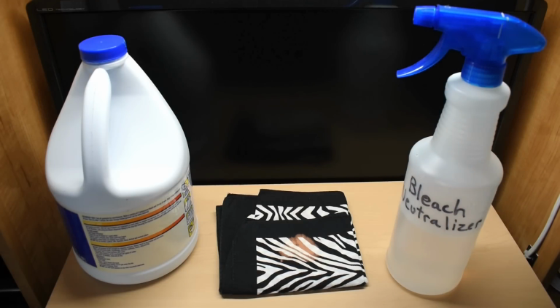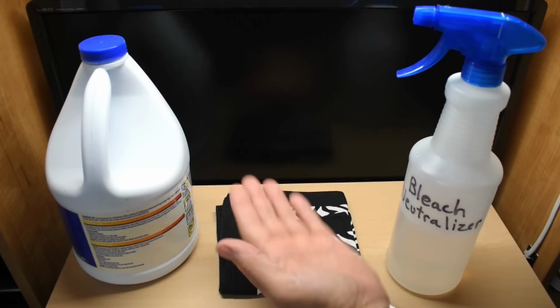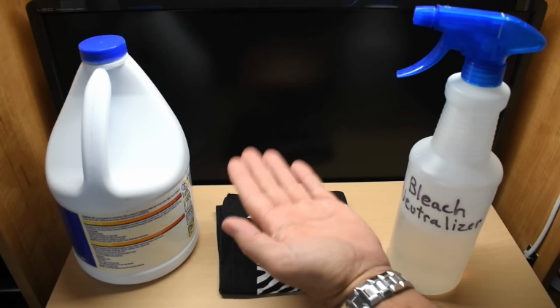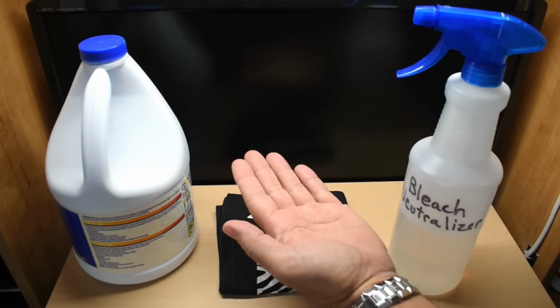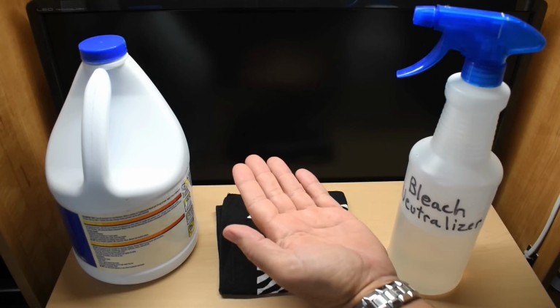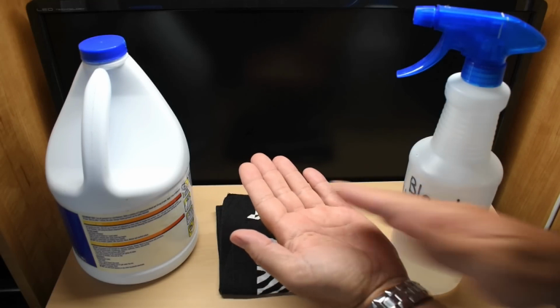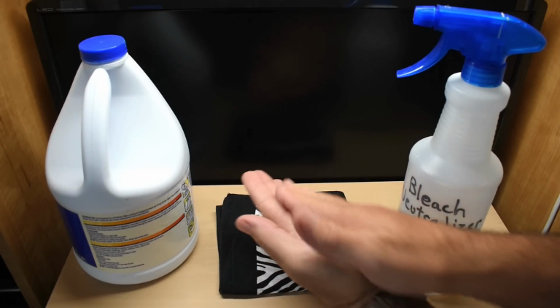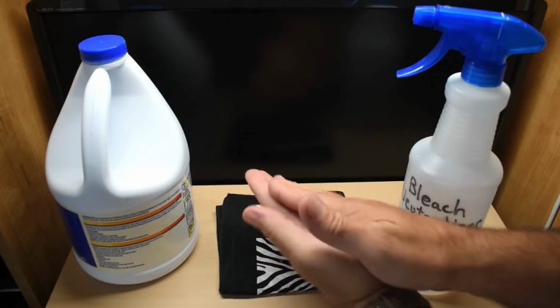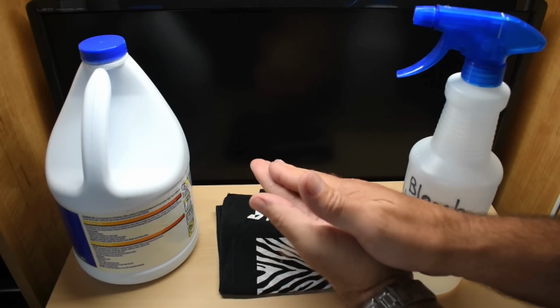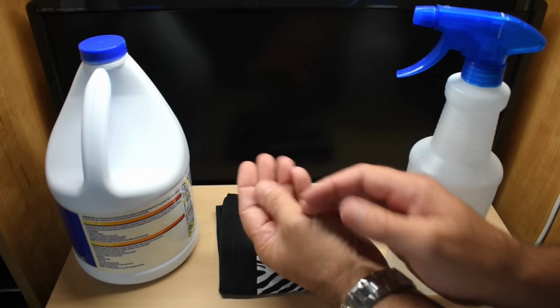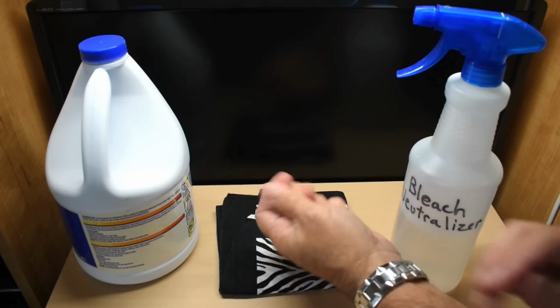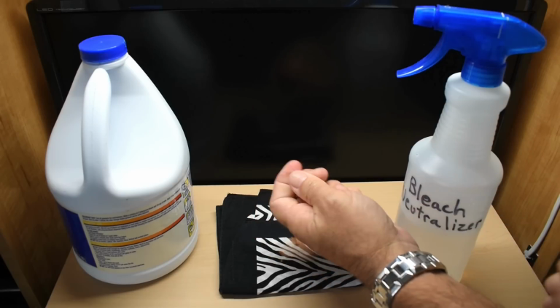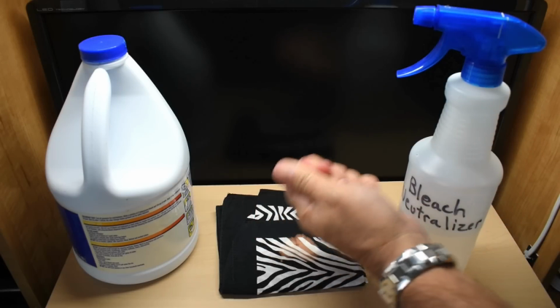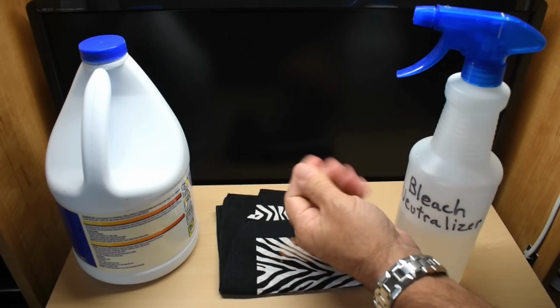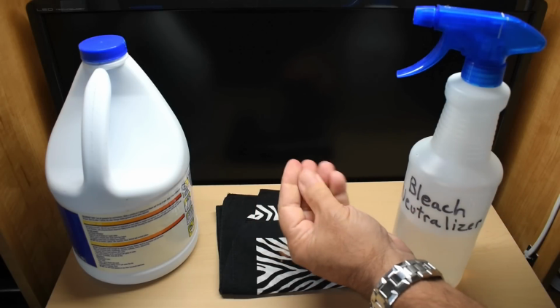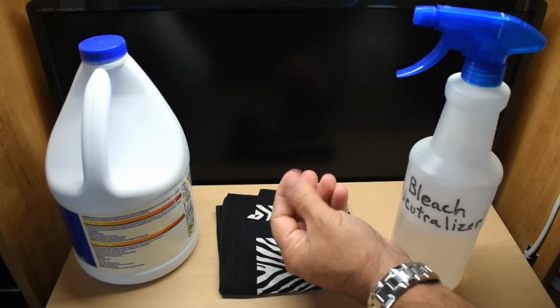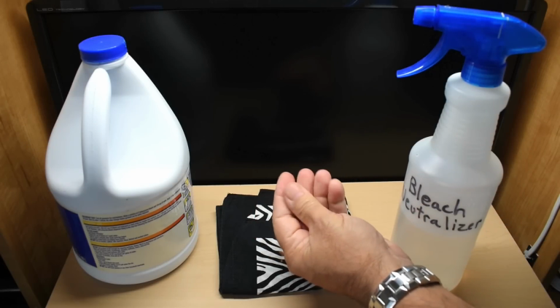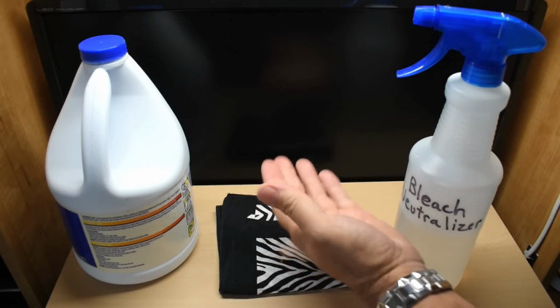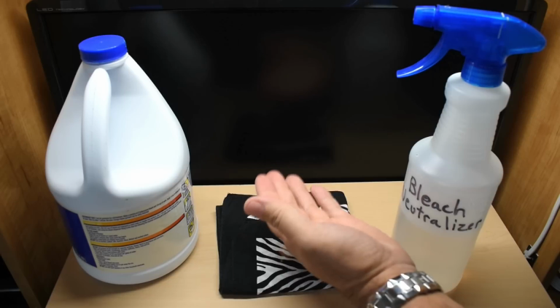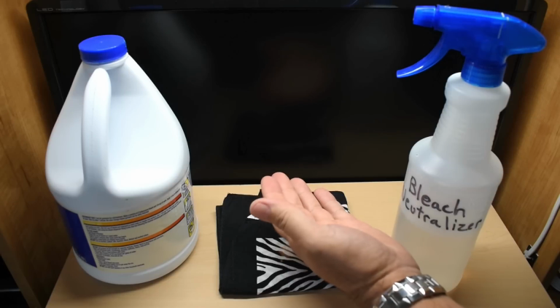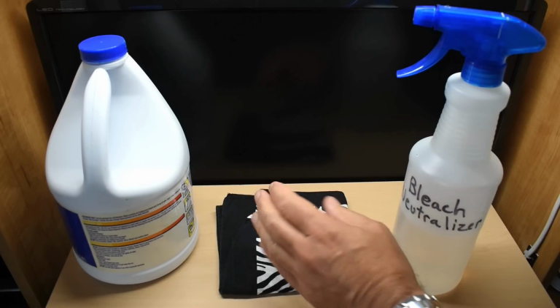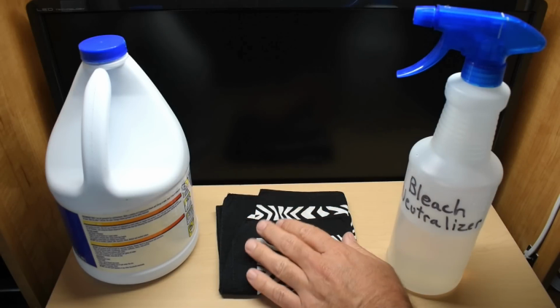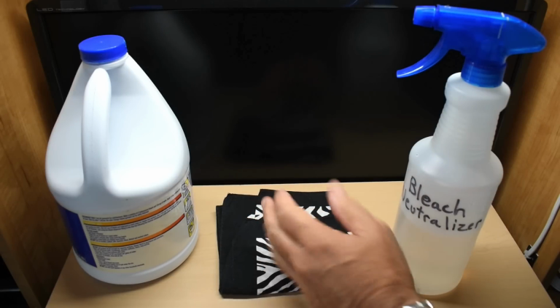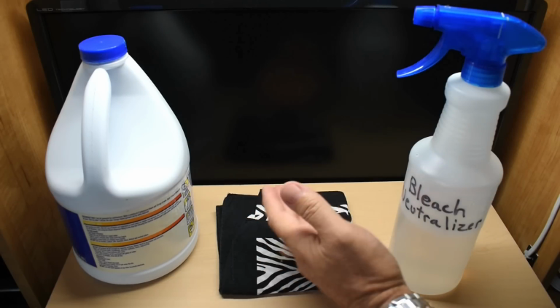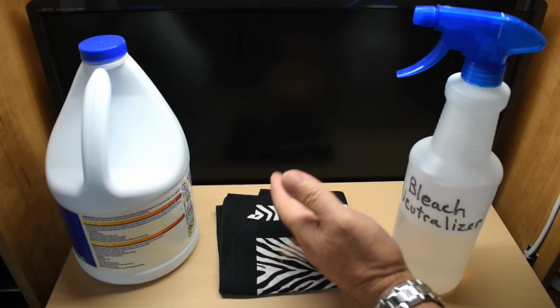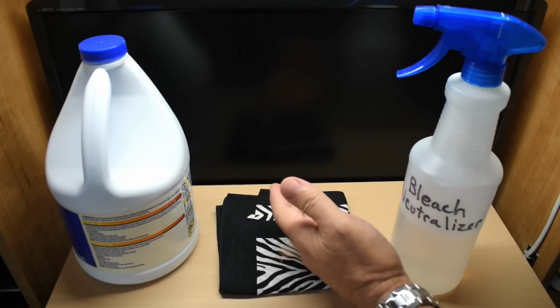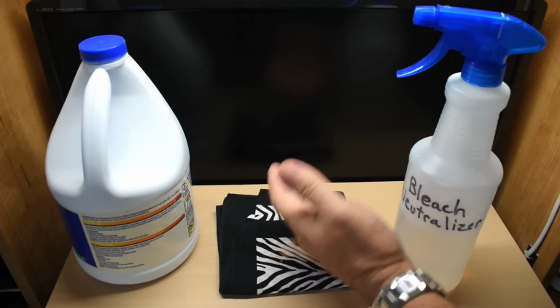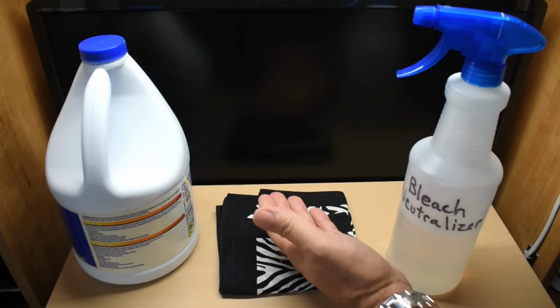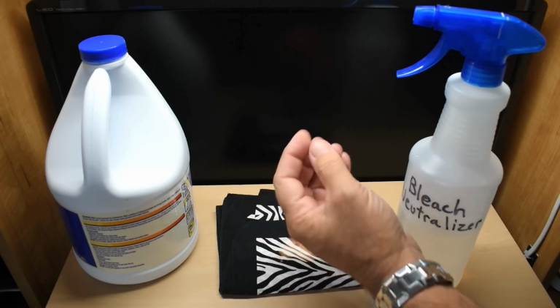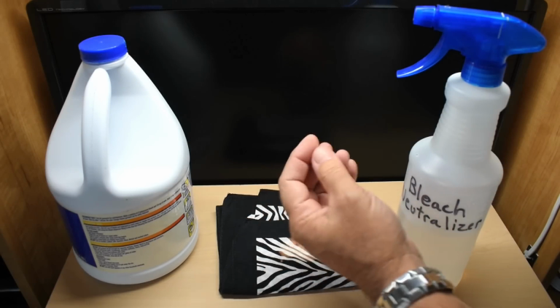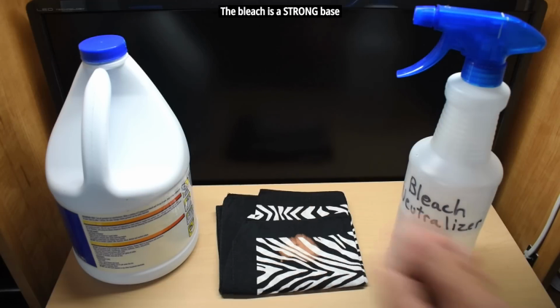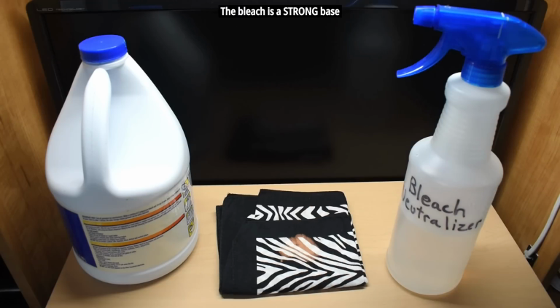At one time or another, we've all gotten bleach on our hands. When you go to rinse your hands off with water, you can feel that your fingers are extremely slippery. The reason why that happens is because the water does not do a good job at rinsing away and neutralizing the bleach.